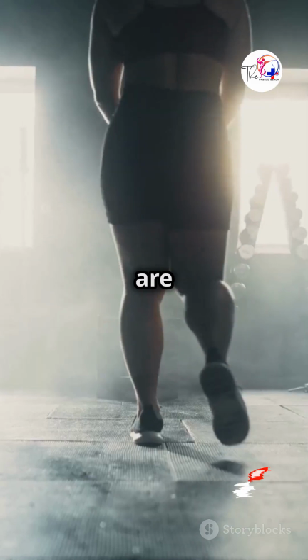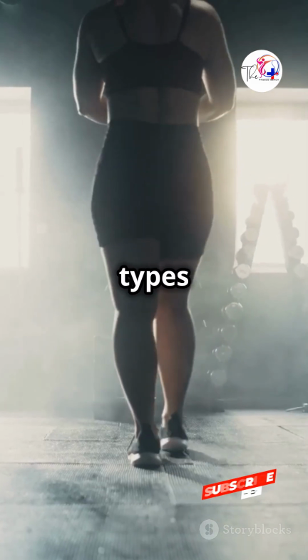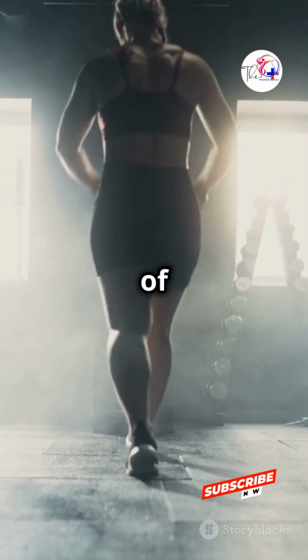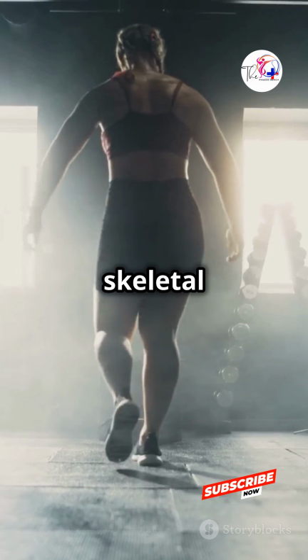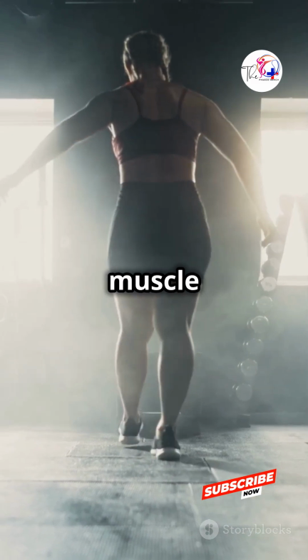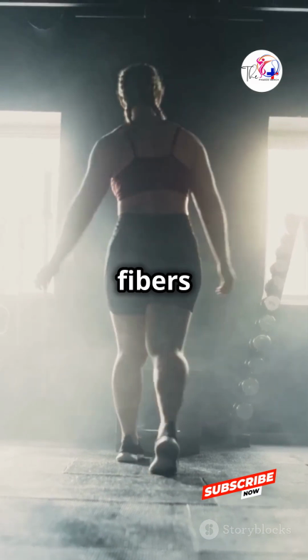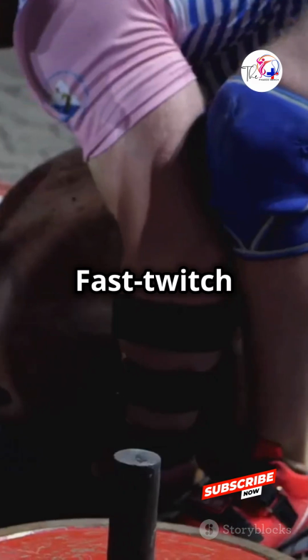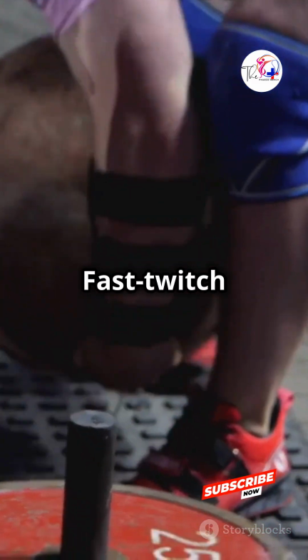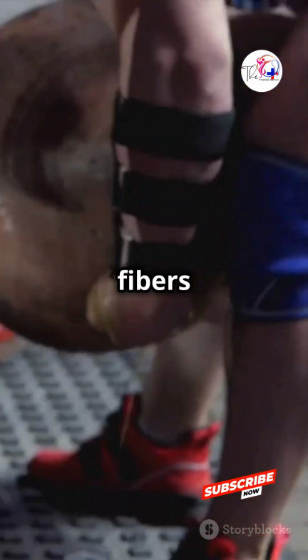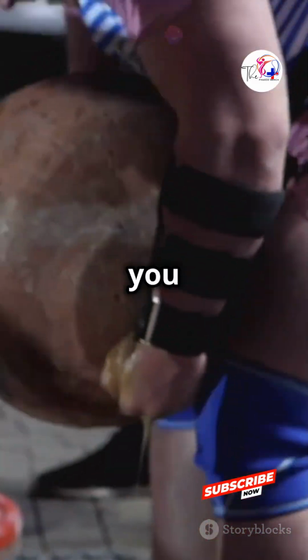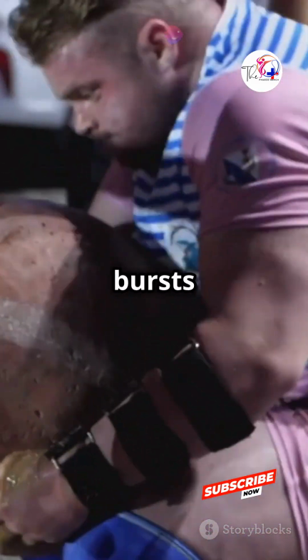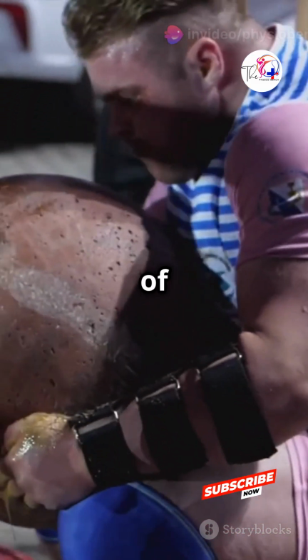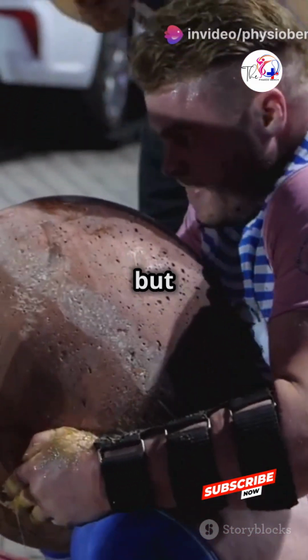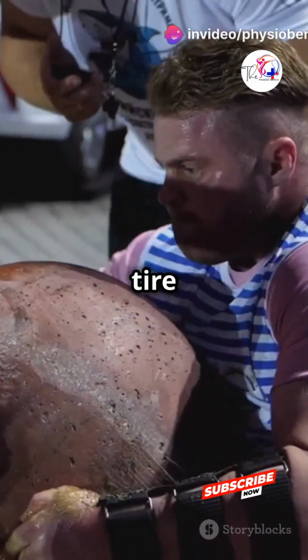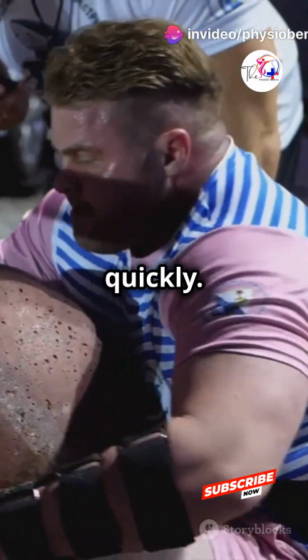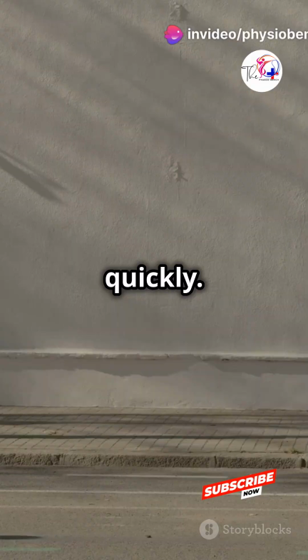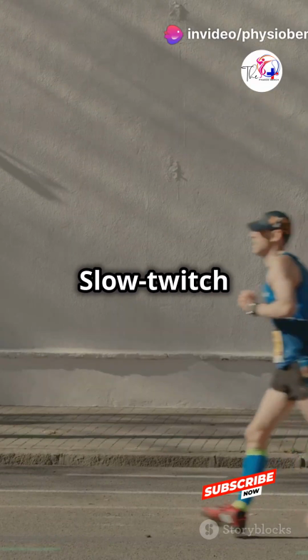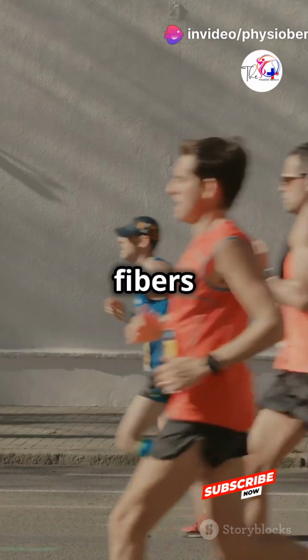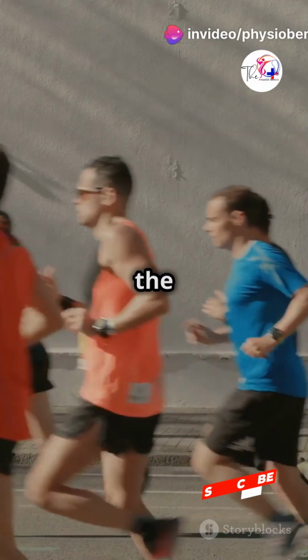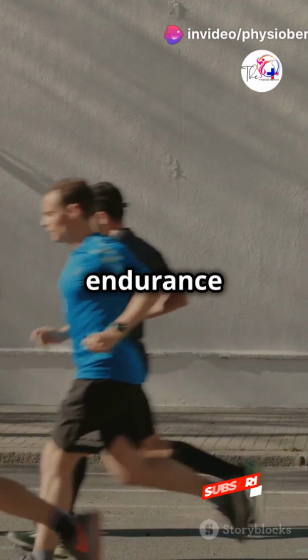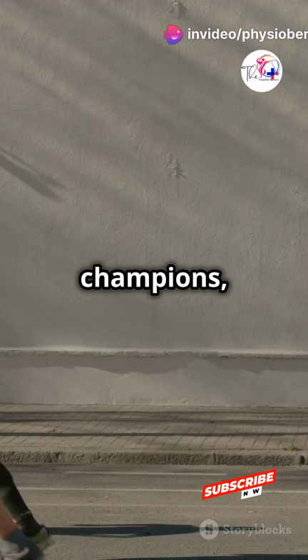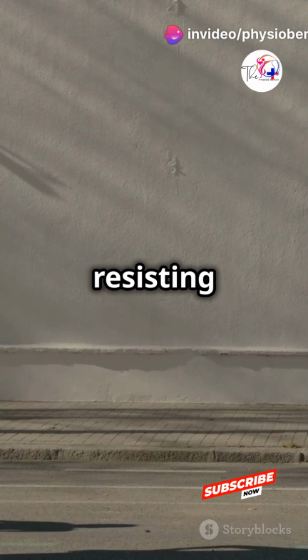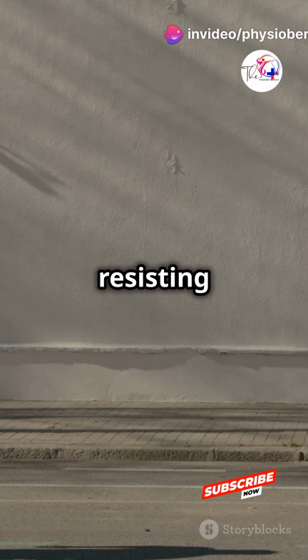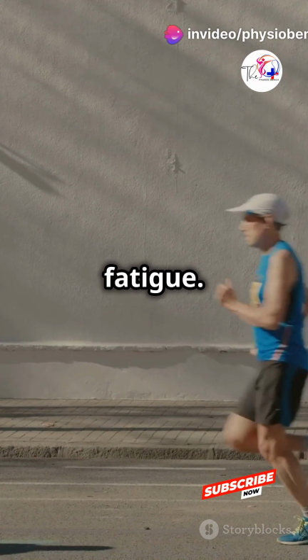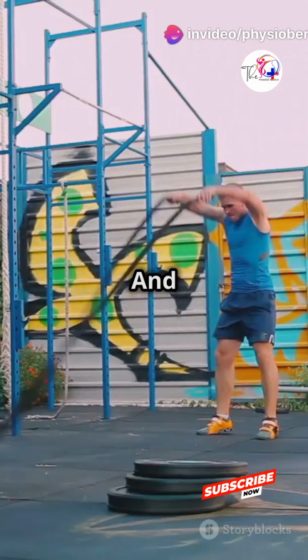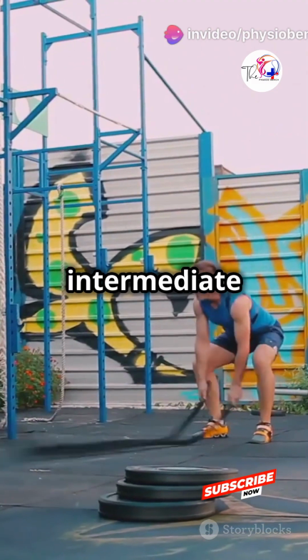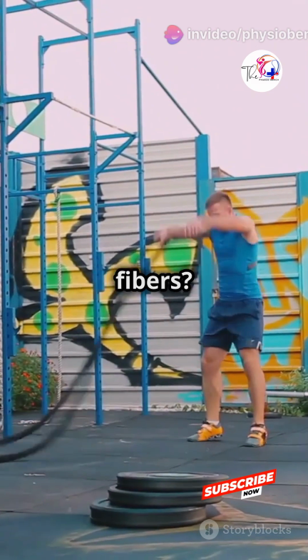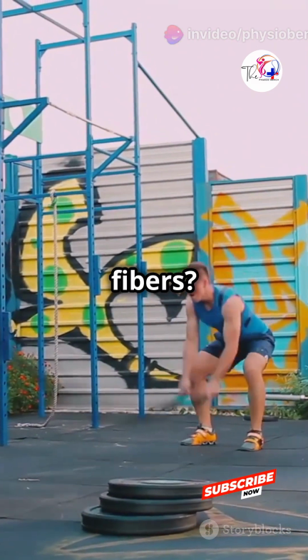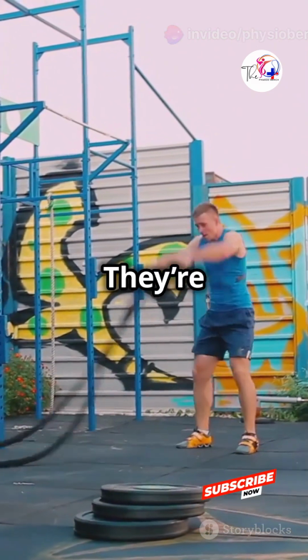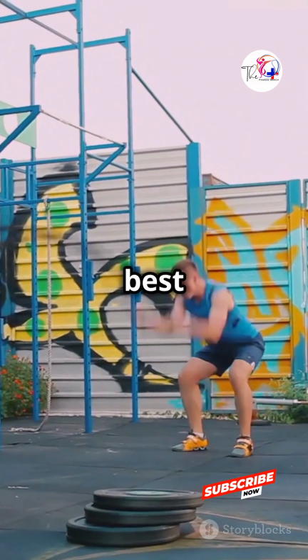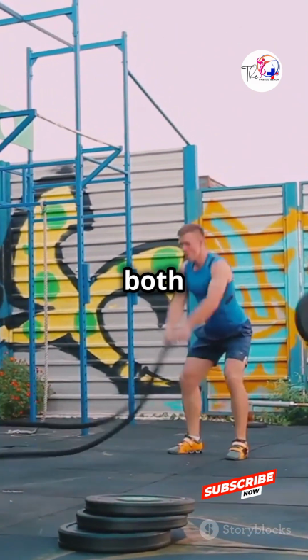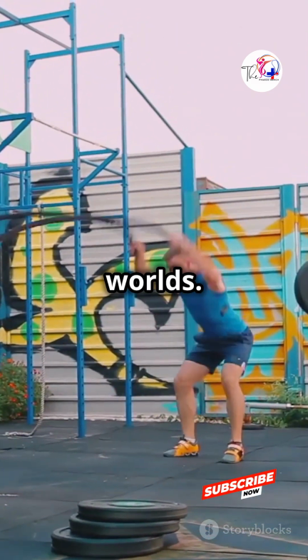There are three types of skeletal muscle fibers. Fast twitch fibers give you short bursts of power but tire quickly. Slow twitch fibers are the endurance champions, resisting fatigue. And intermediate fibers? They're the best of both worlds.